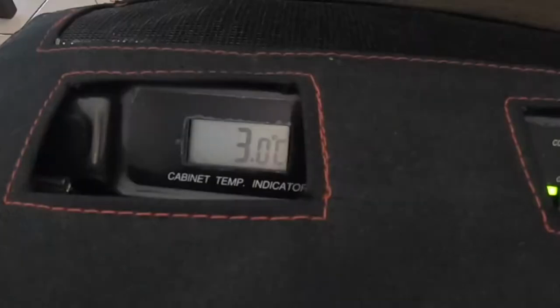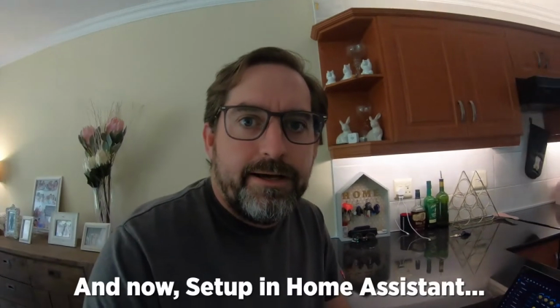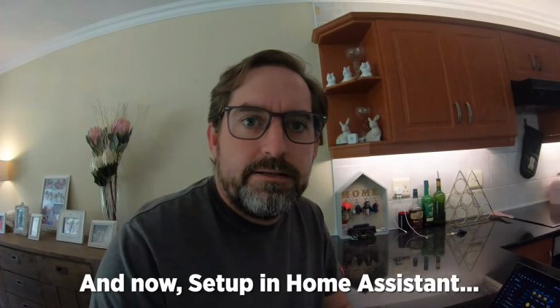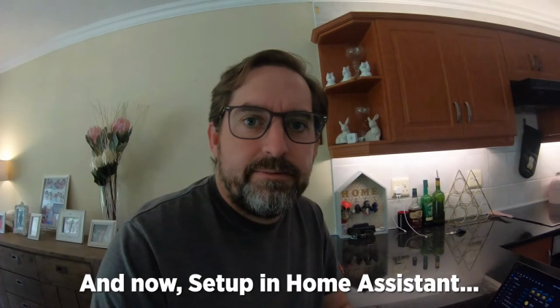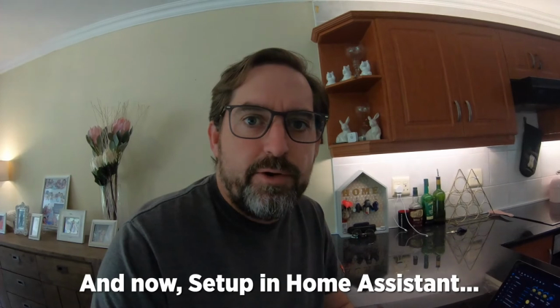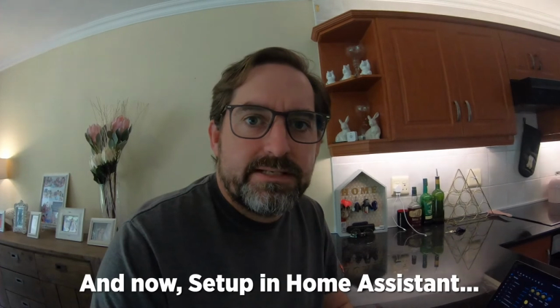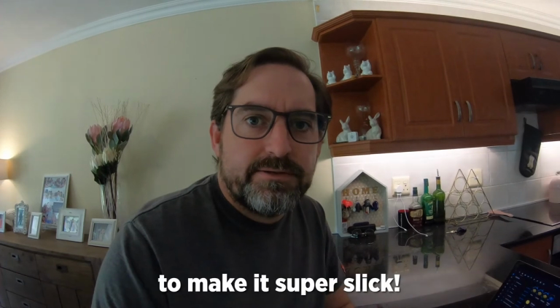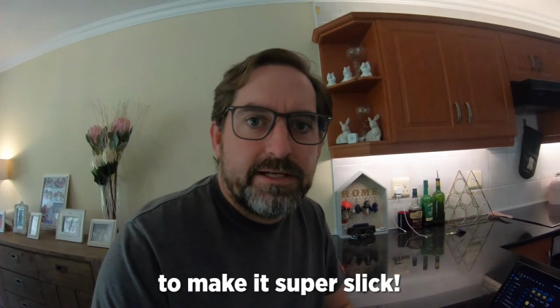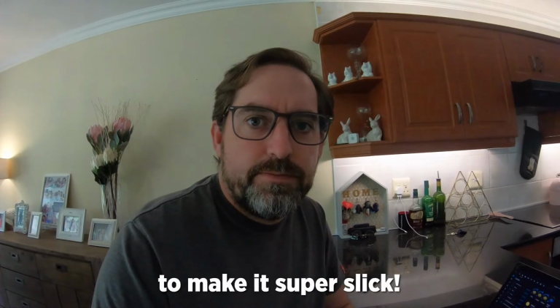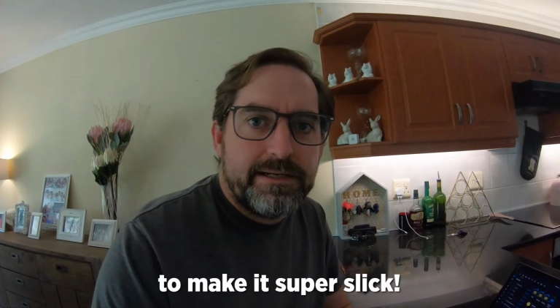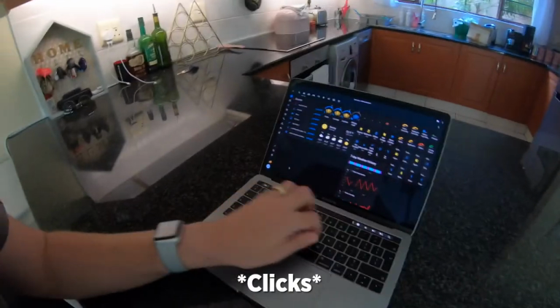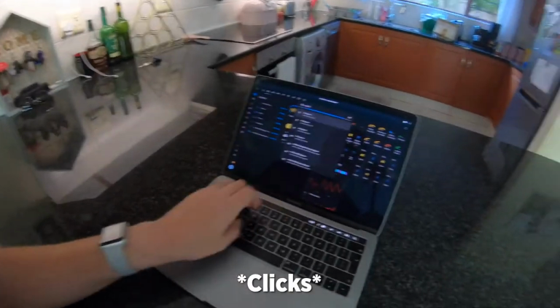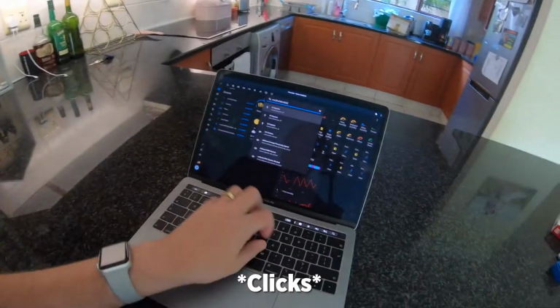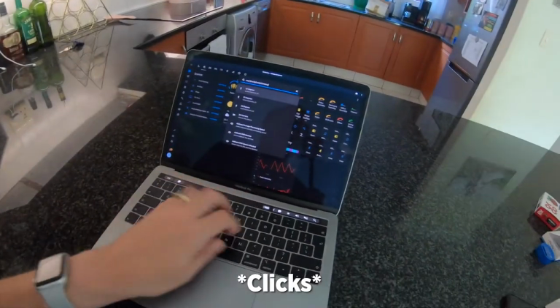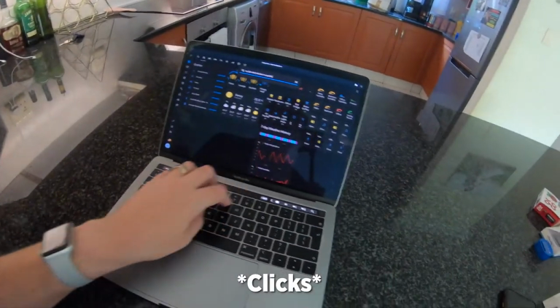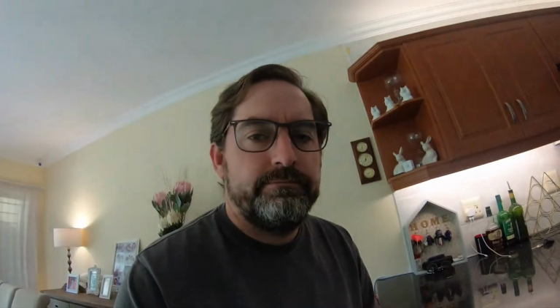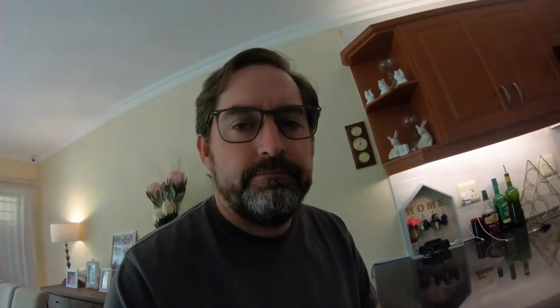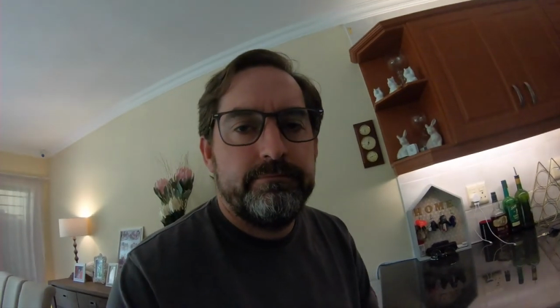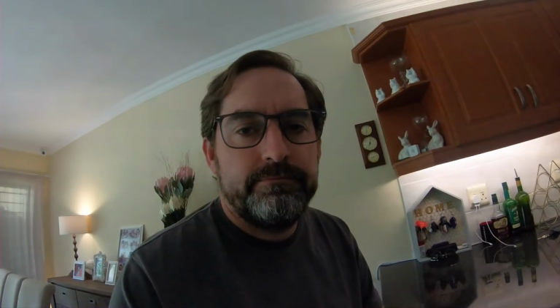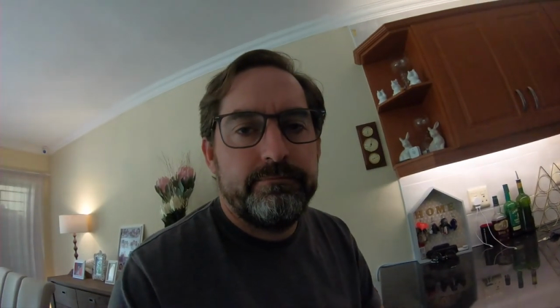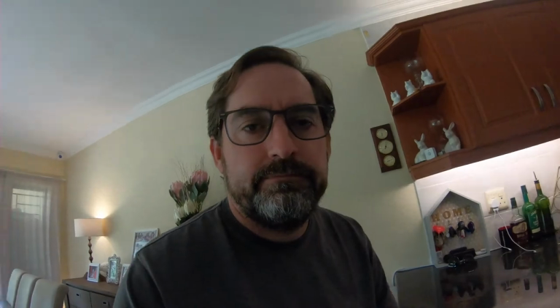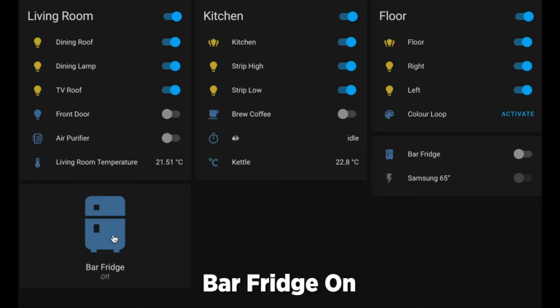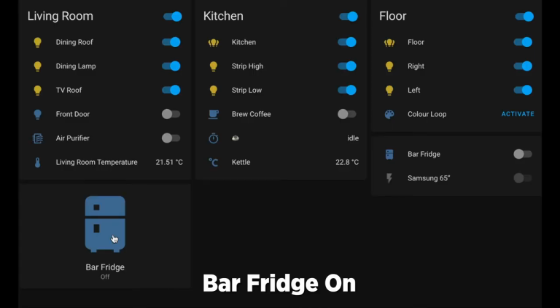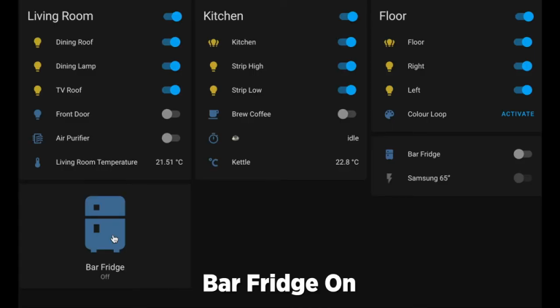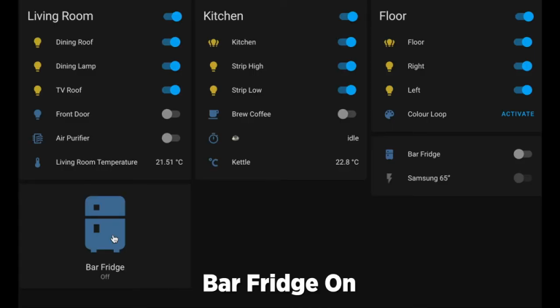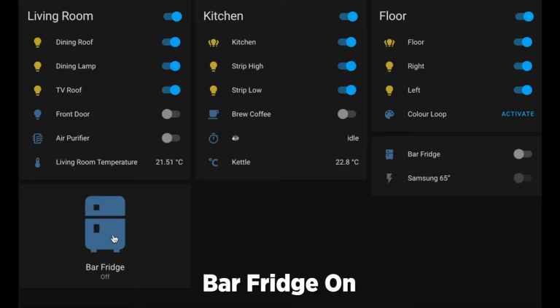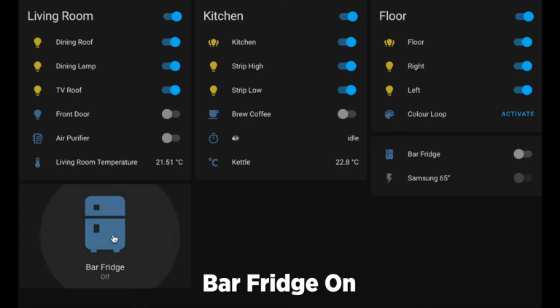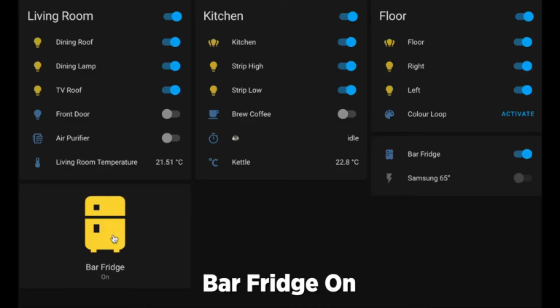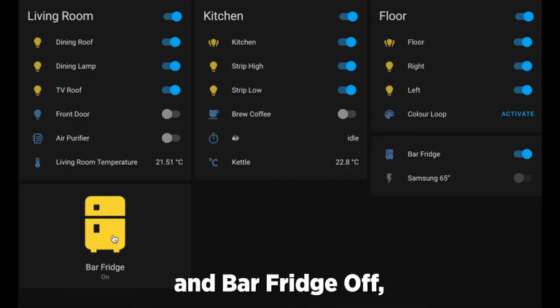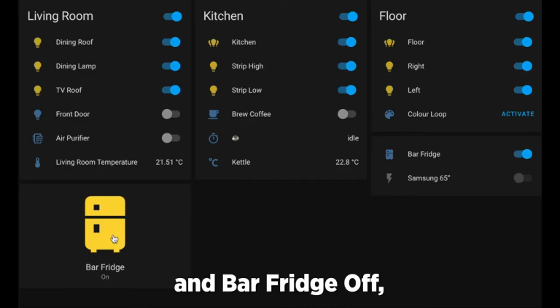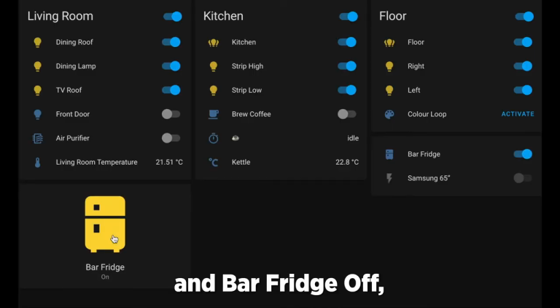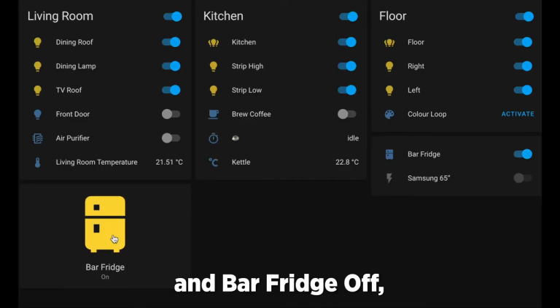Now set up in Home Assistant to make it super slick. Bar fridge on and bar fridge off.